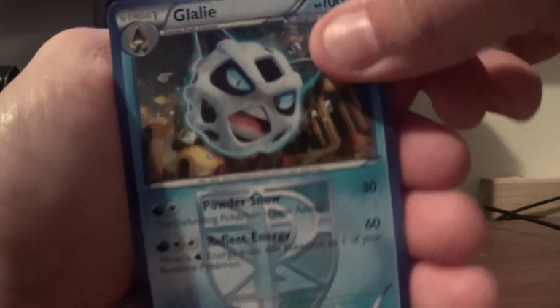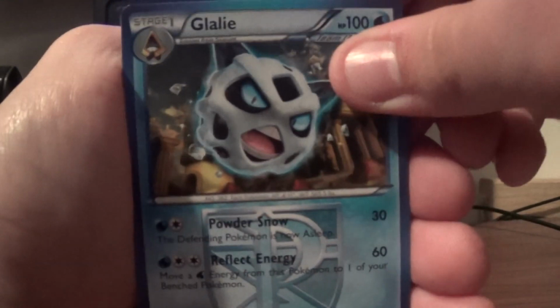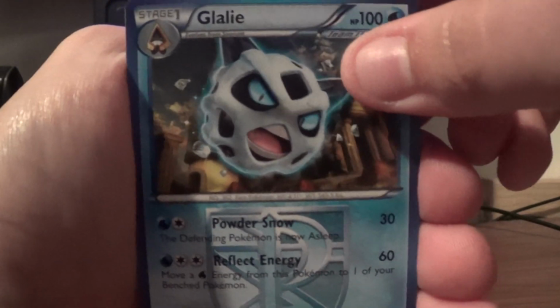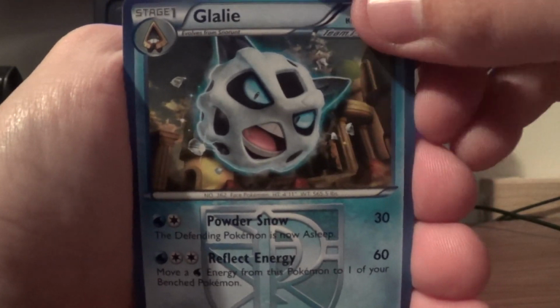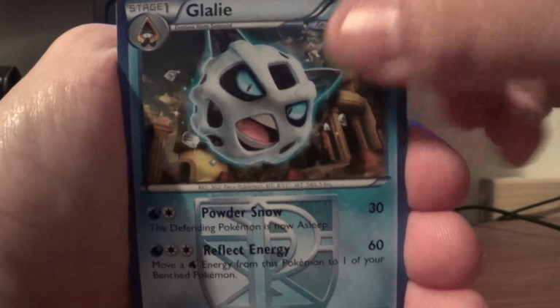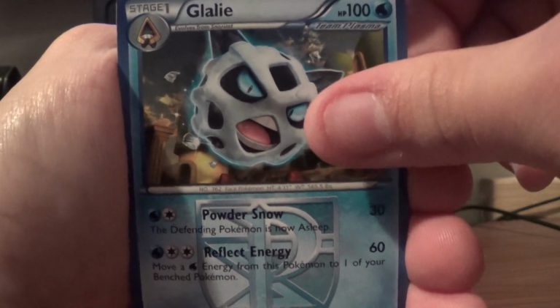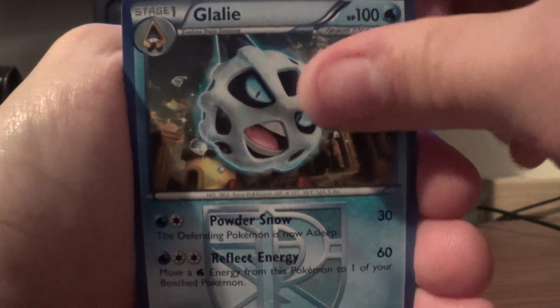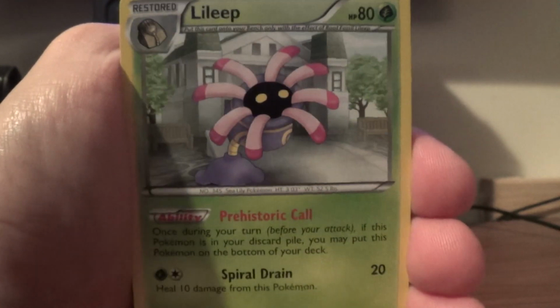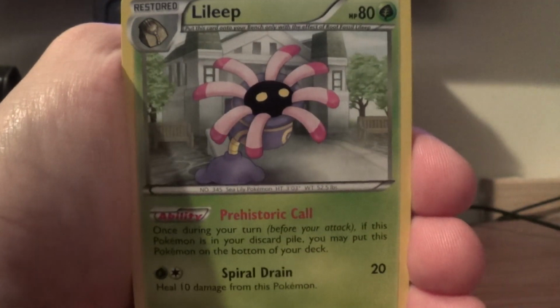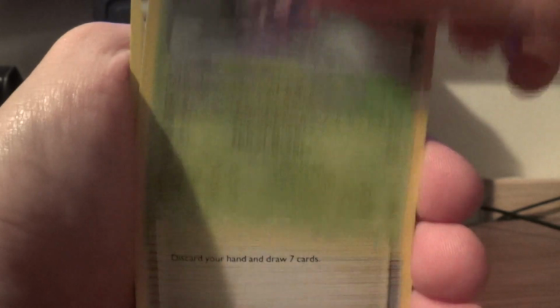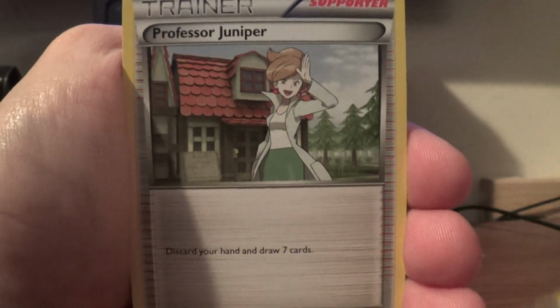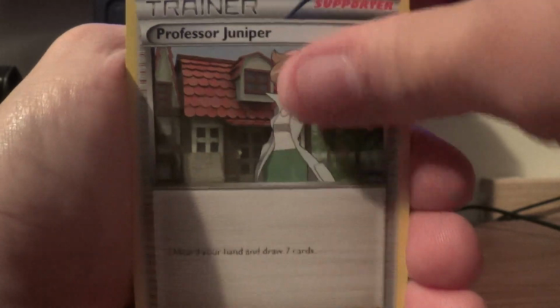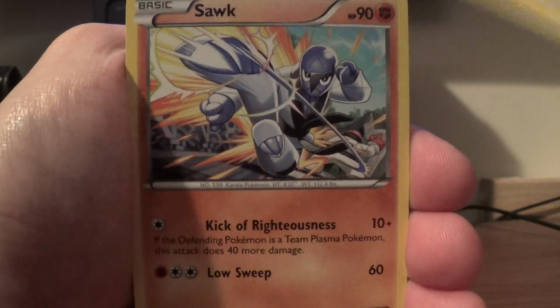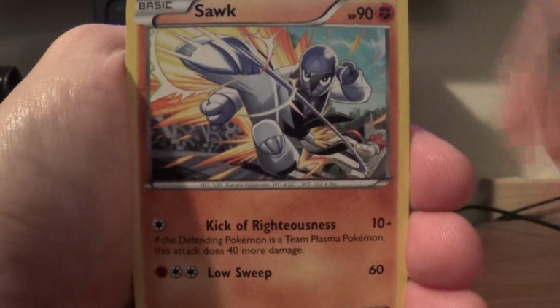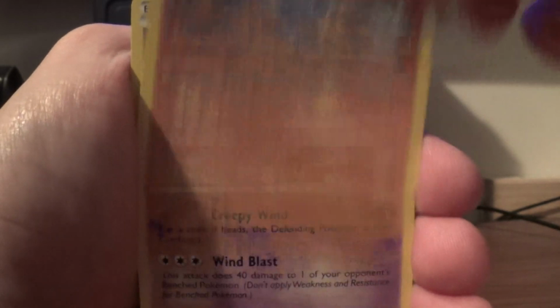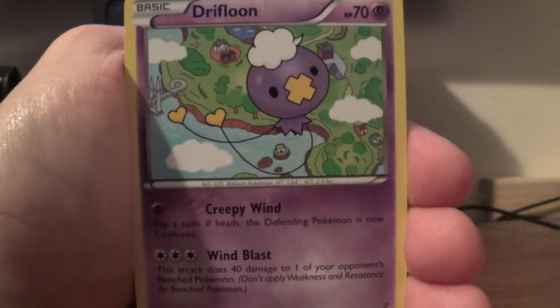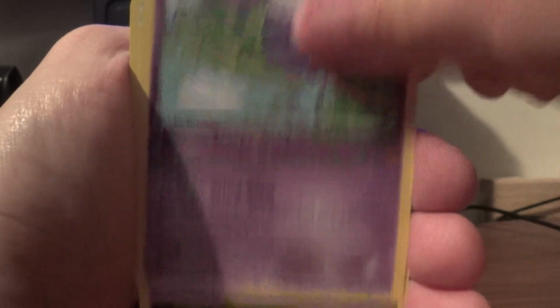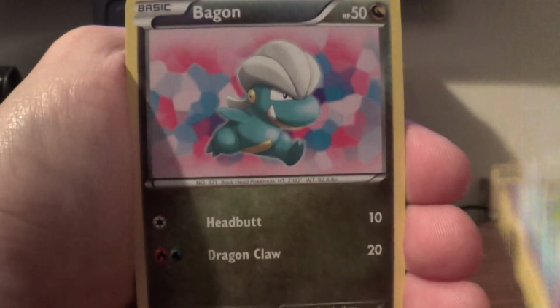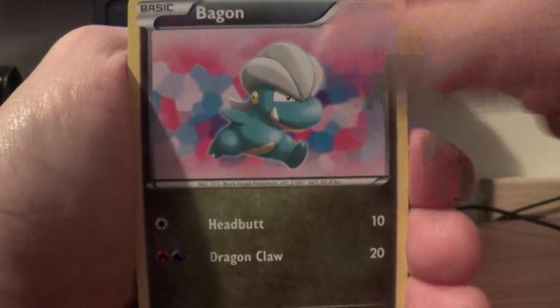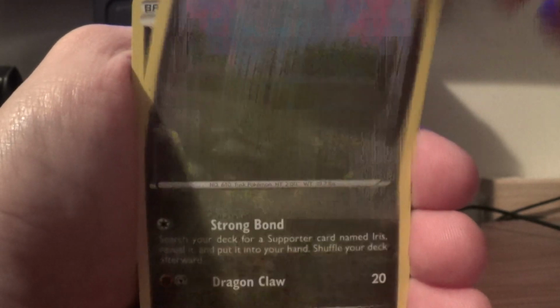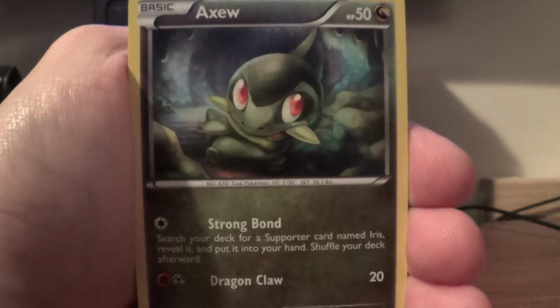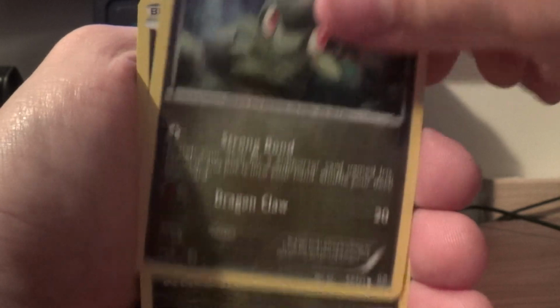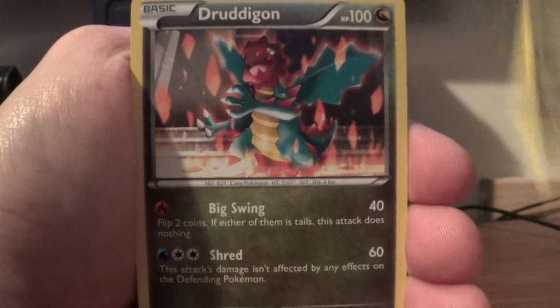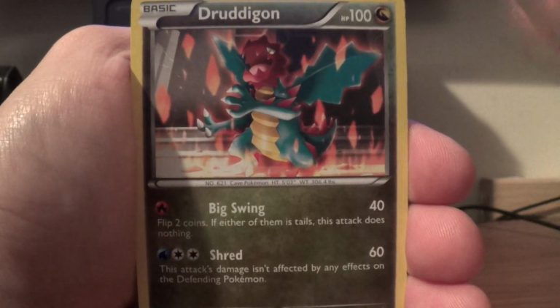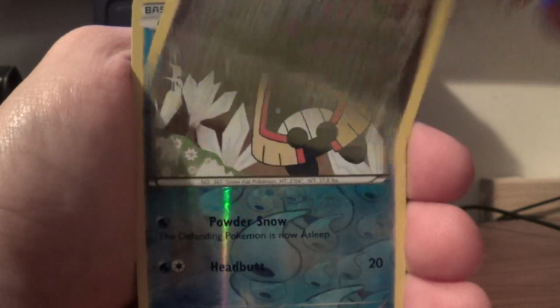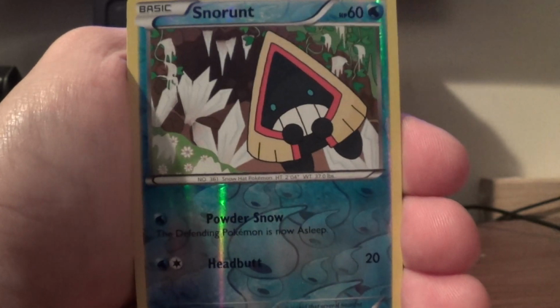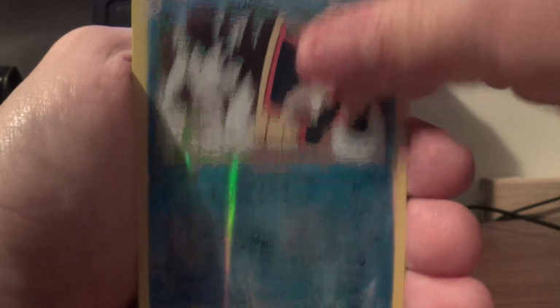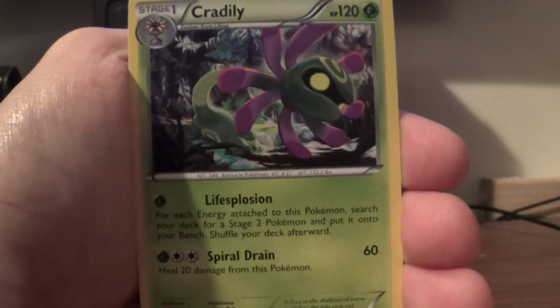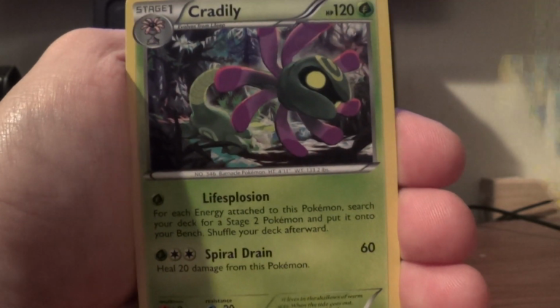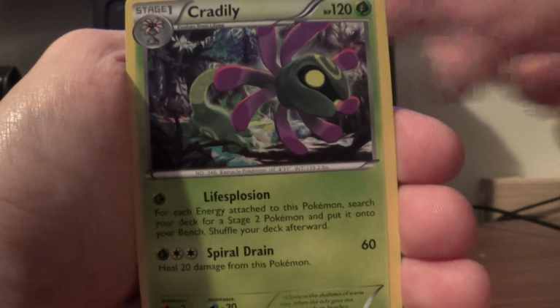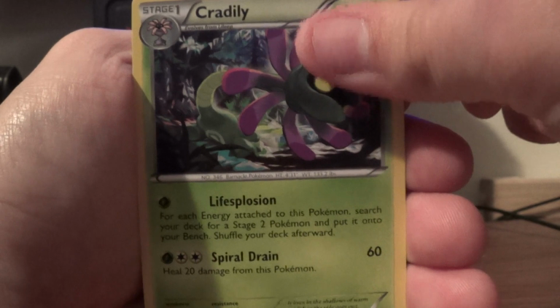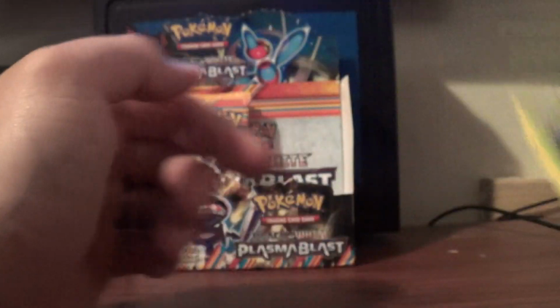Another shoutout to Shiny Hunter Zack with its Galilee, Leap, Professor Juniper, Sock, Drifloon, Bagon, Axio, Dredigan, Snorunt, Reverse, and Craterly Rare.